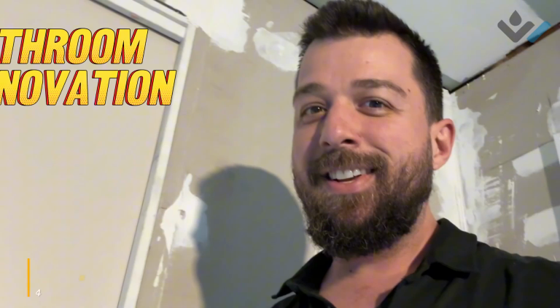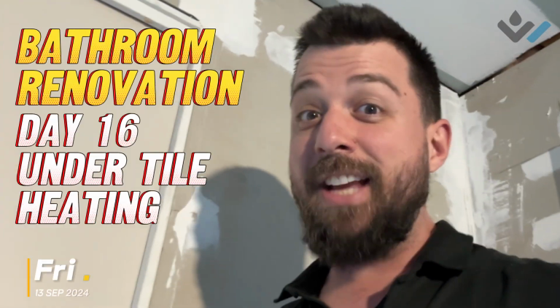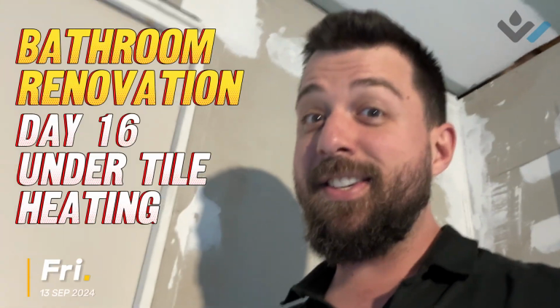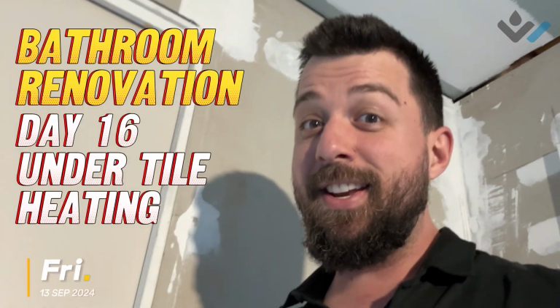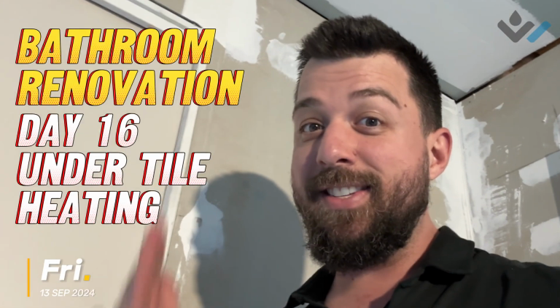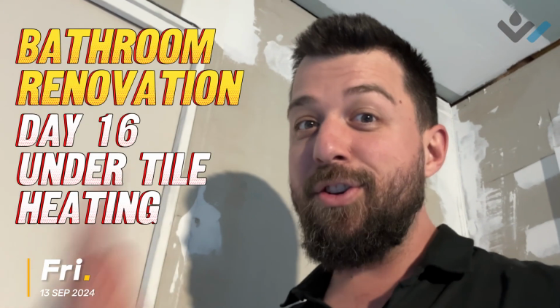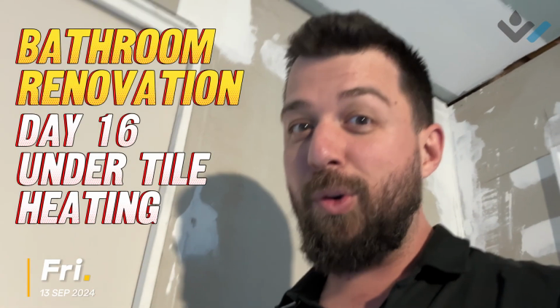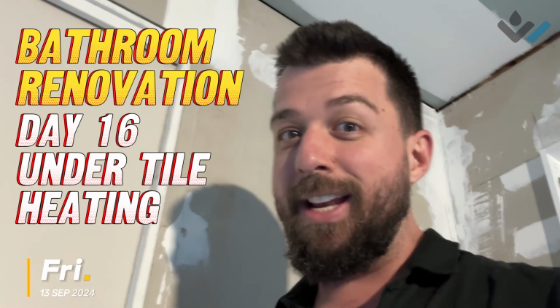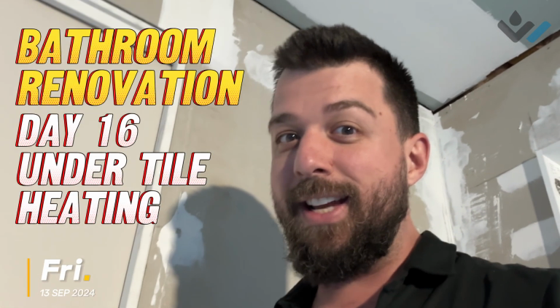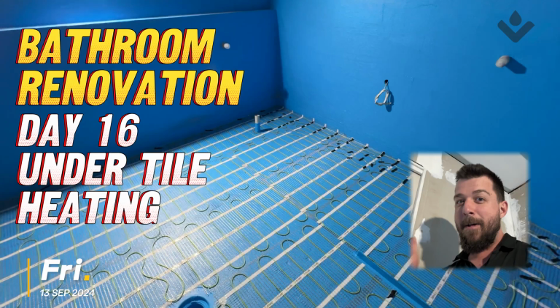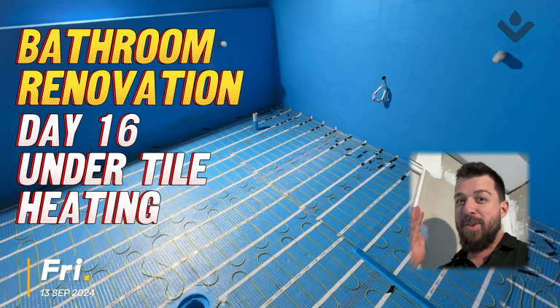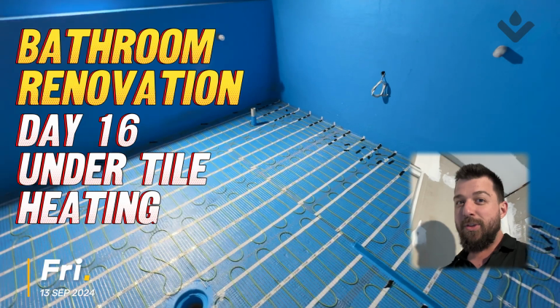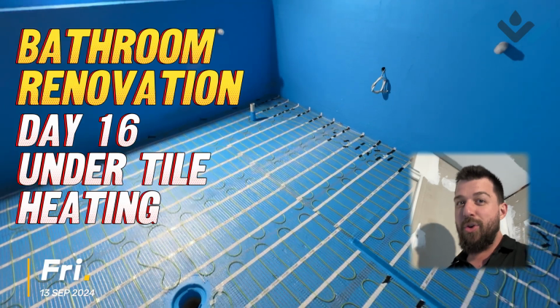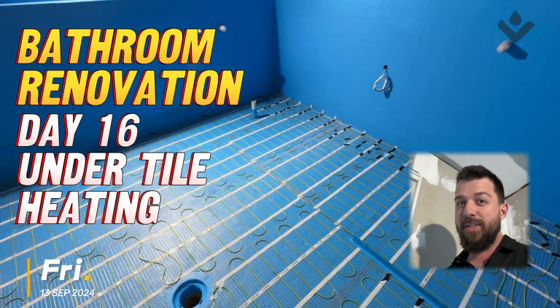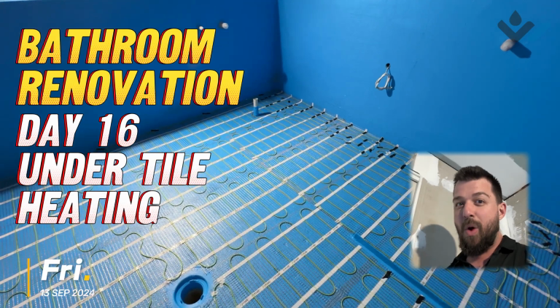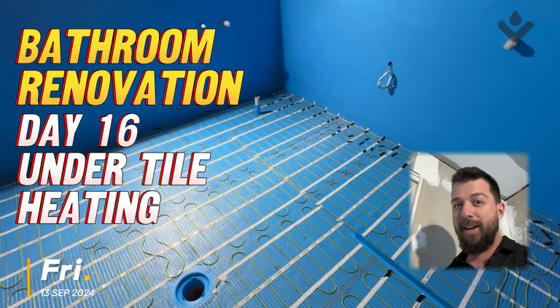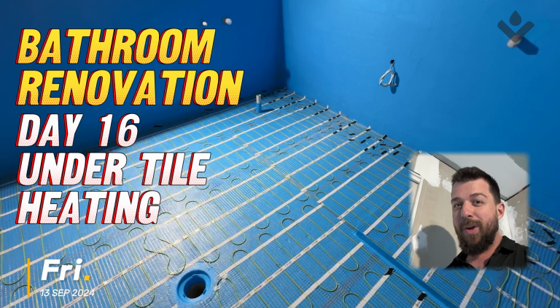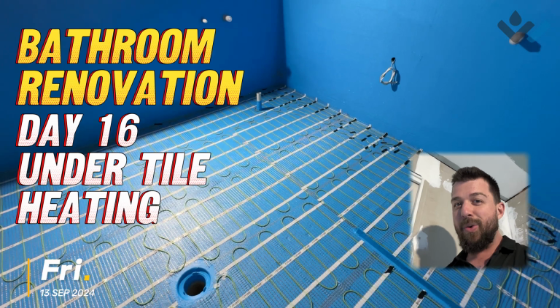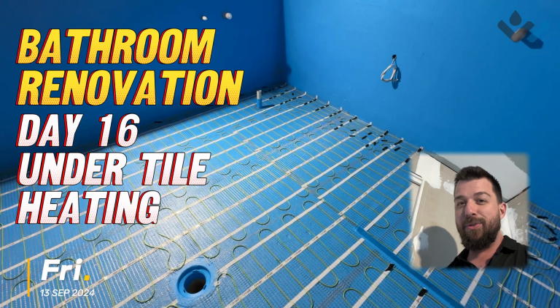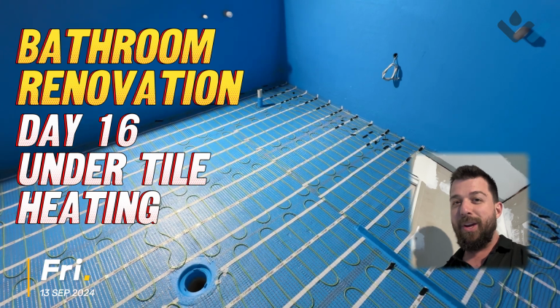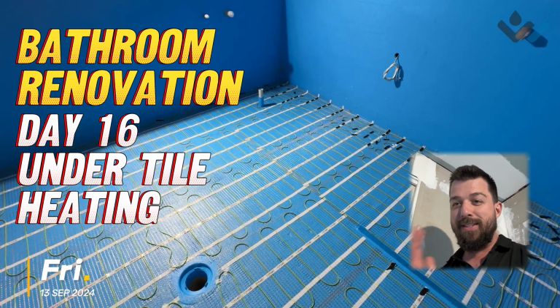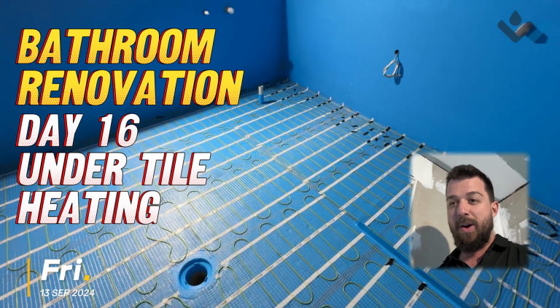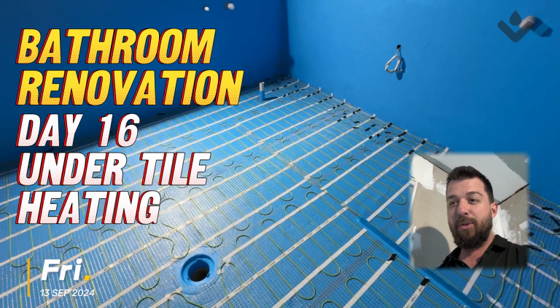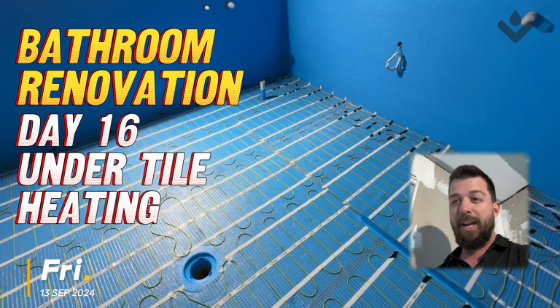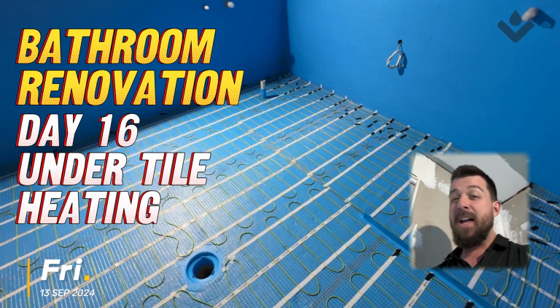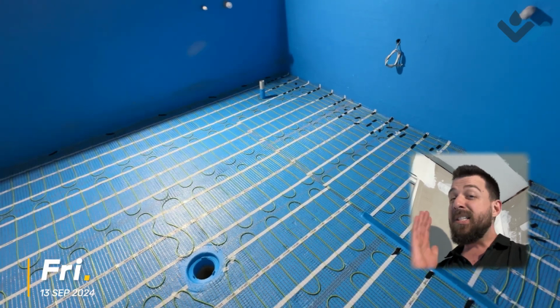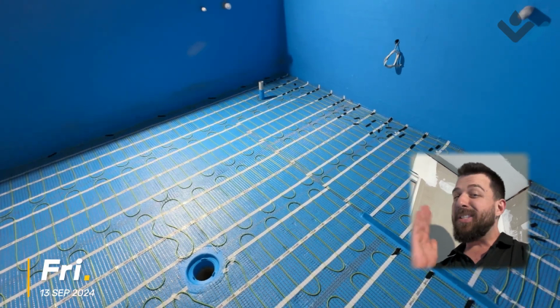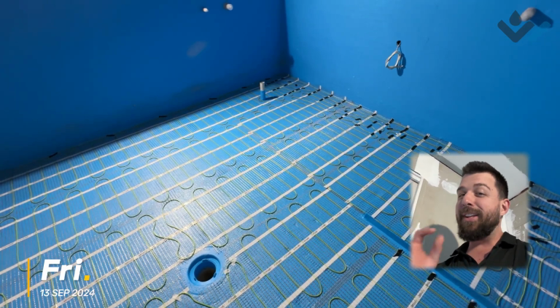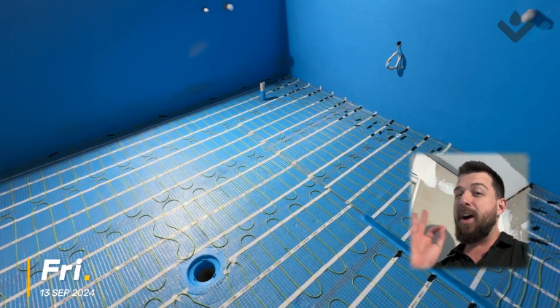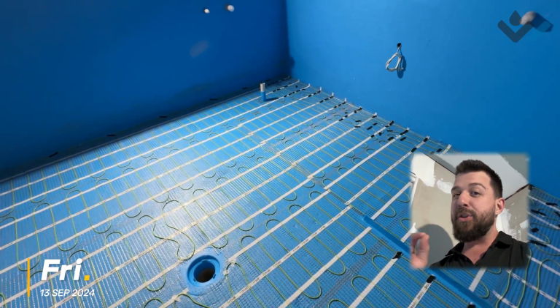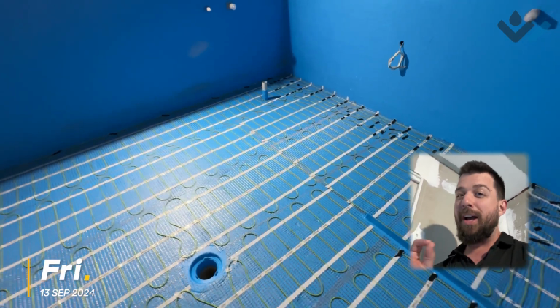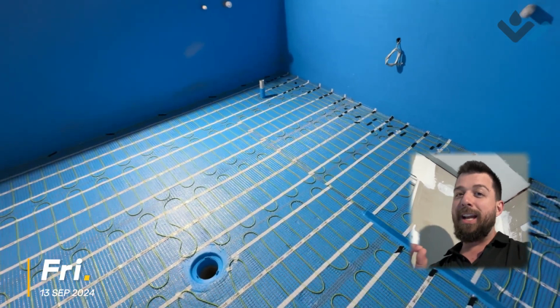Day 16 is underfloor heating day. You can see it winding its way across the floor here. This is our underfloor heating, specifically under-tile heating.